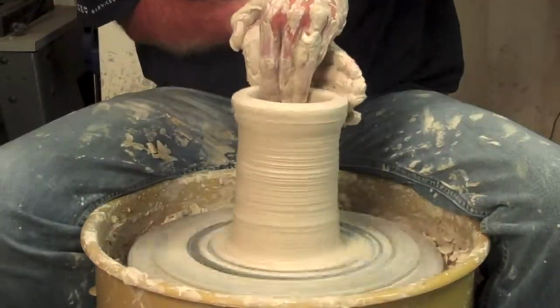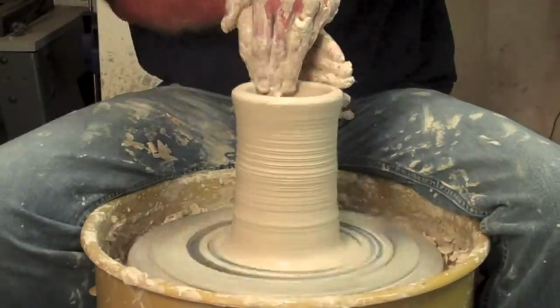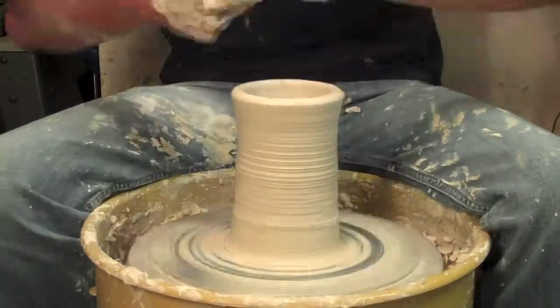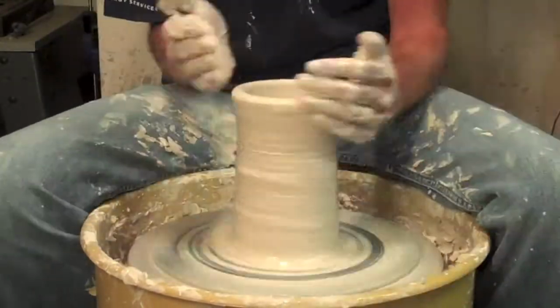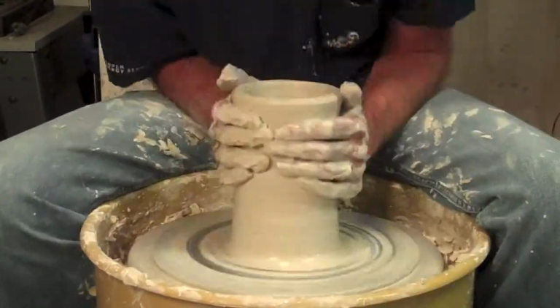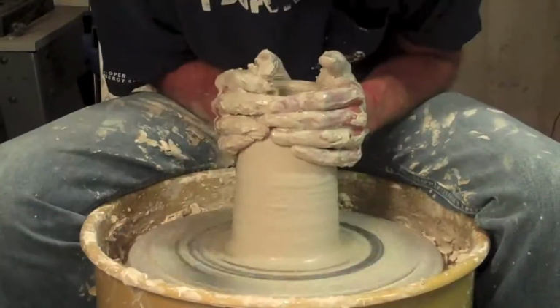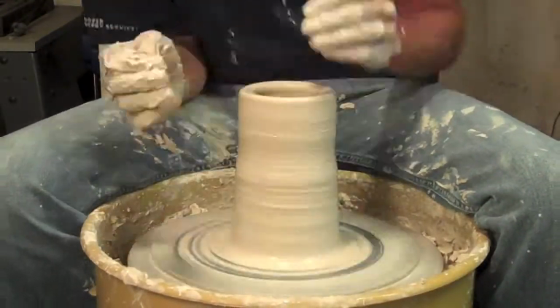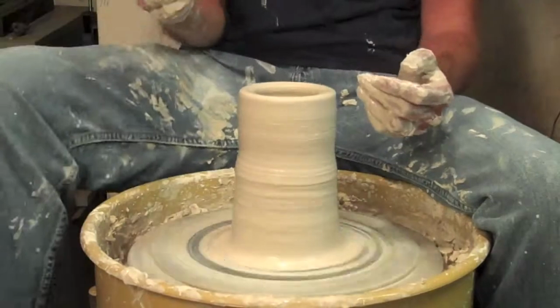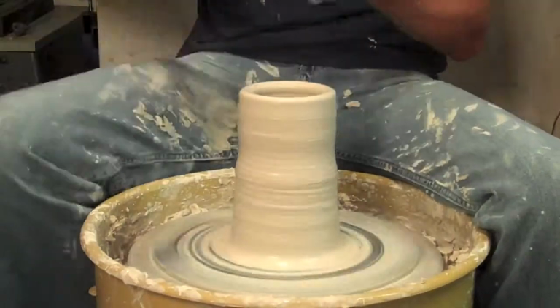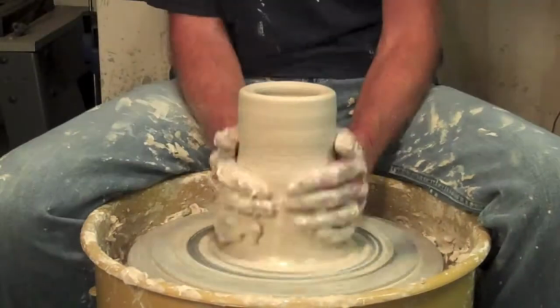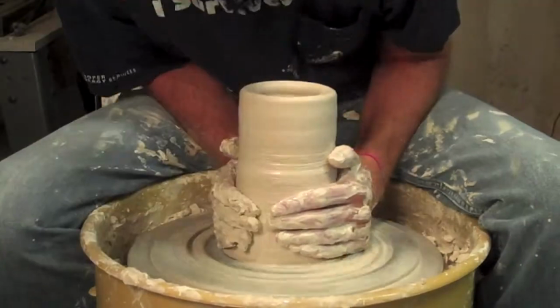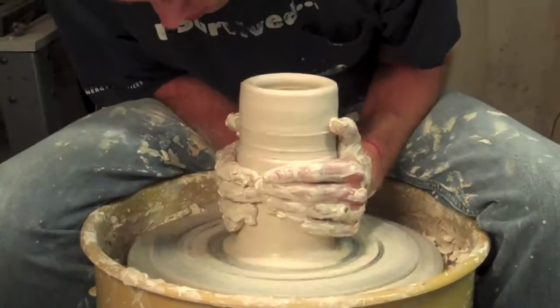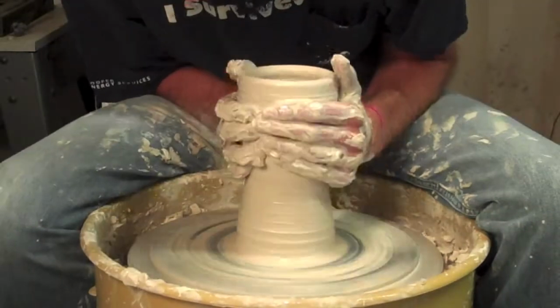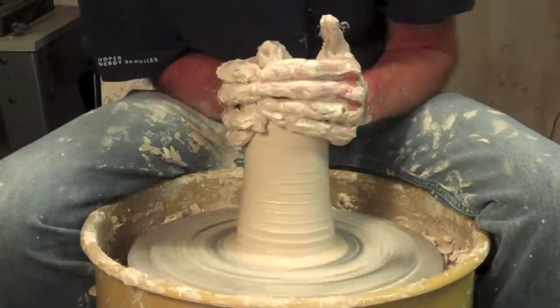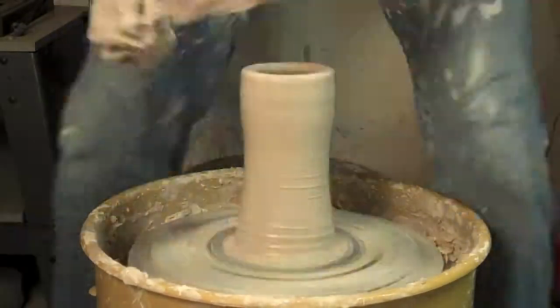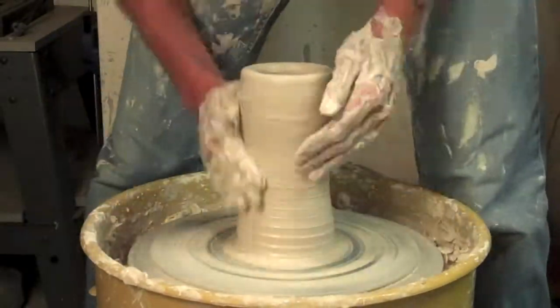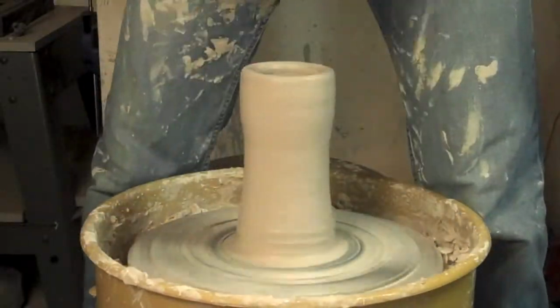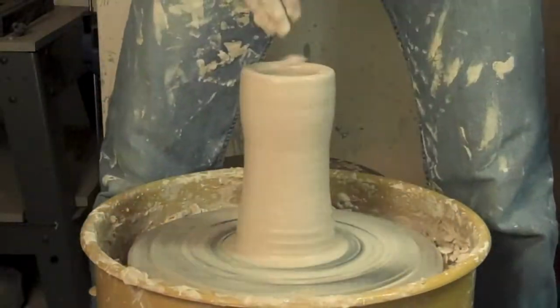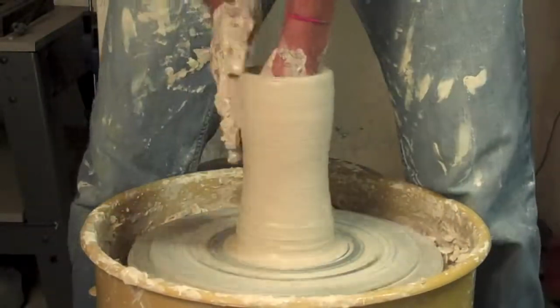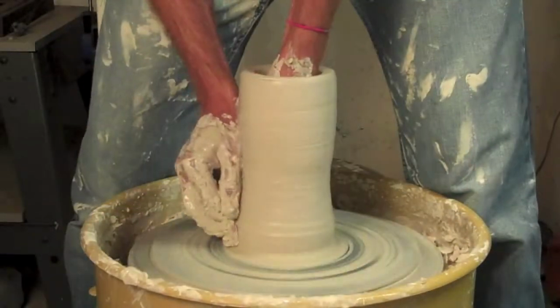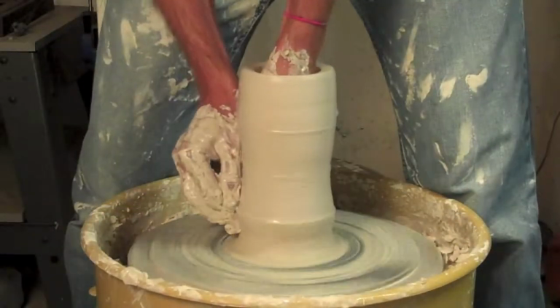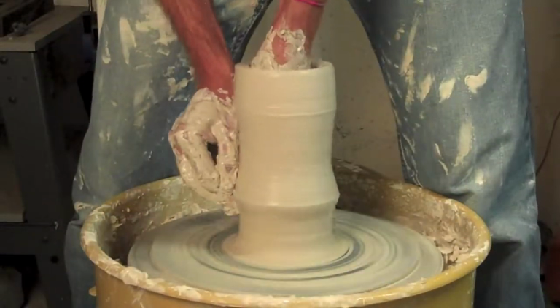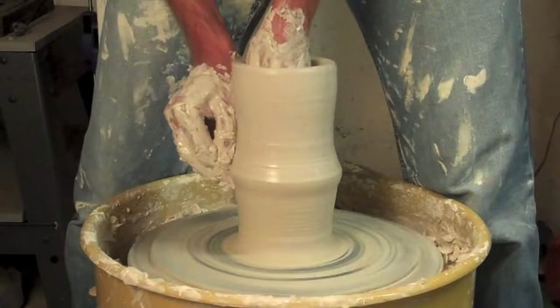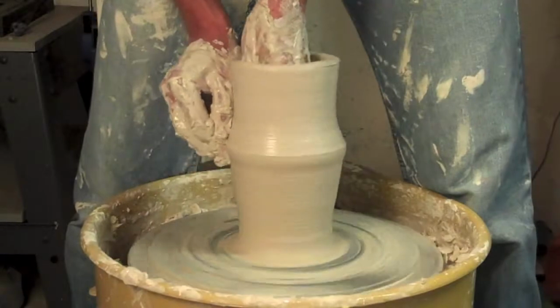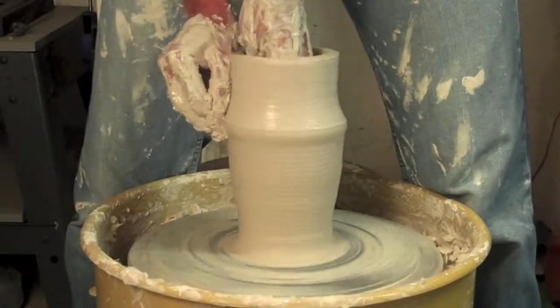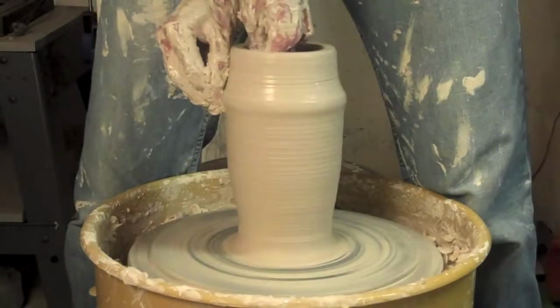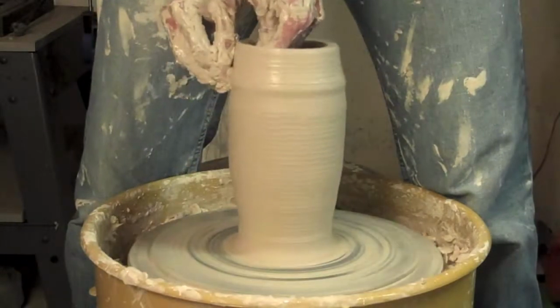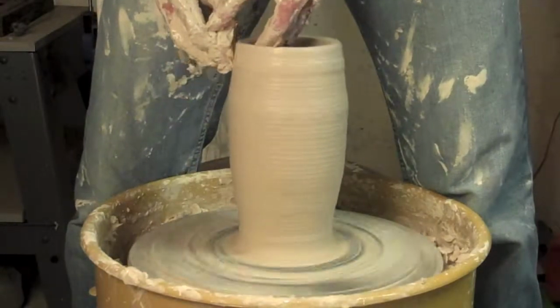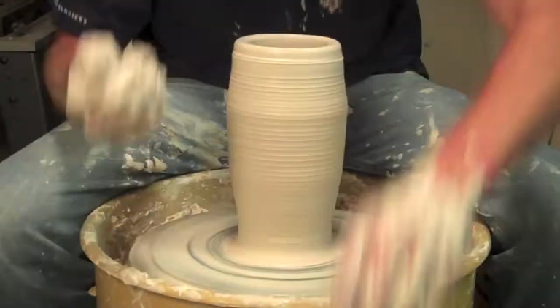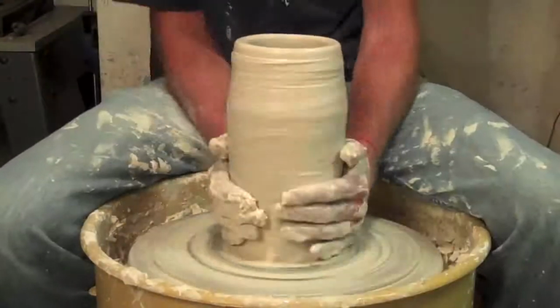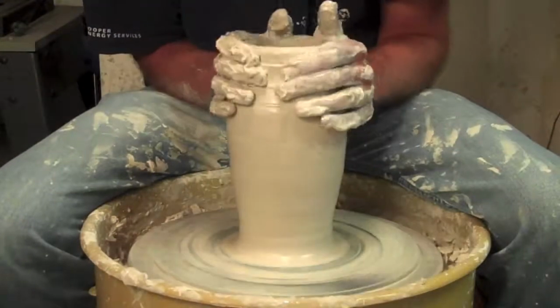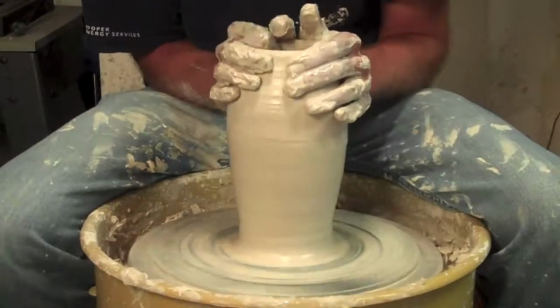You've got to get good height out of it first, so I'm going through my usual pulls. Doing a lot of collaring, trying to get it as skinny as I possibly can at the bottom first. Opening out, and then collaring back in.